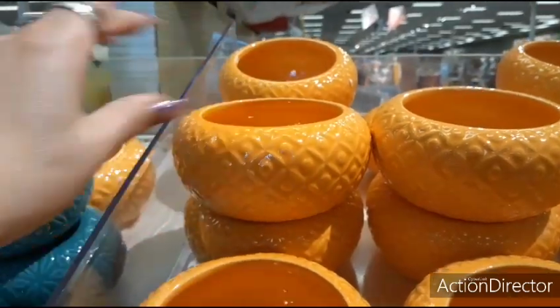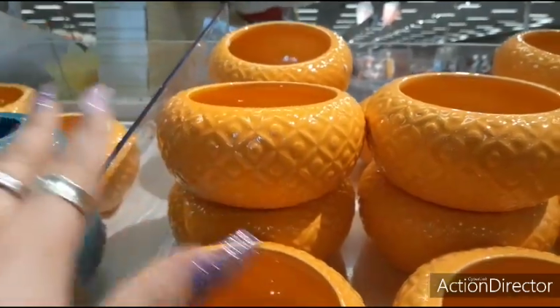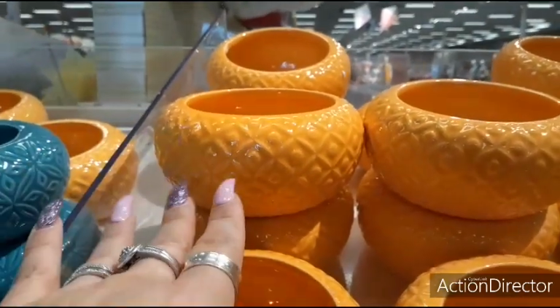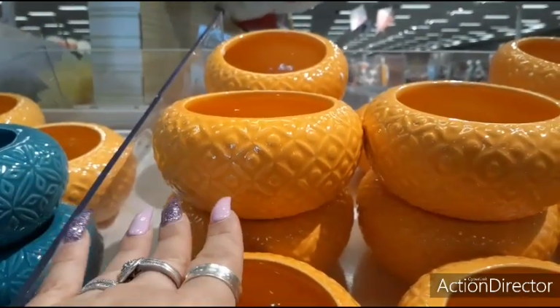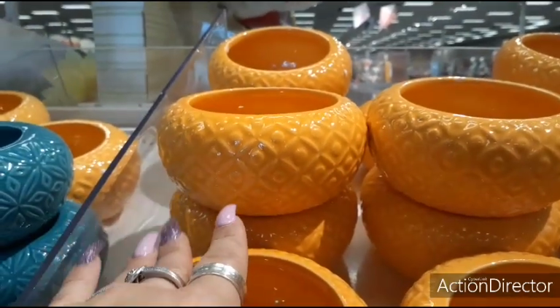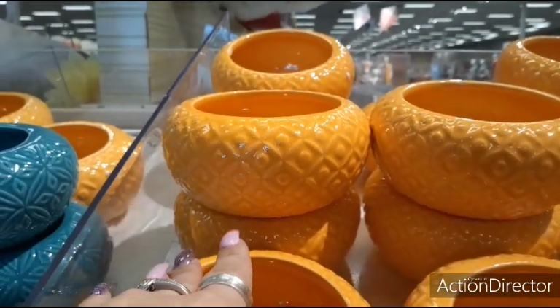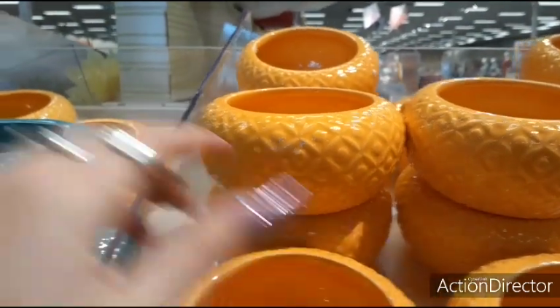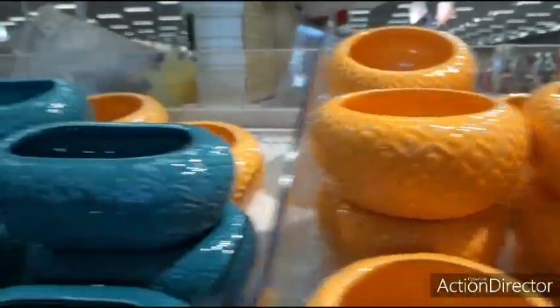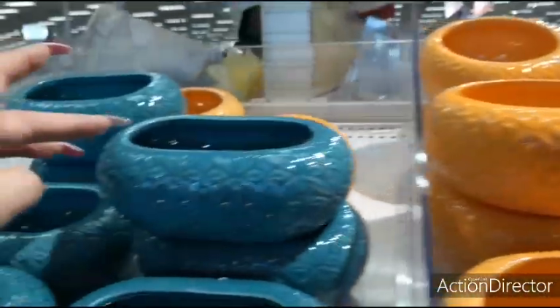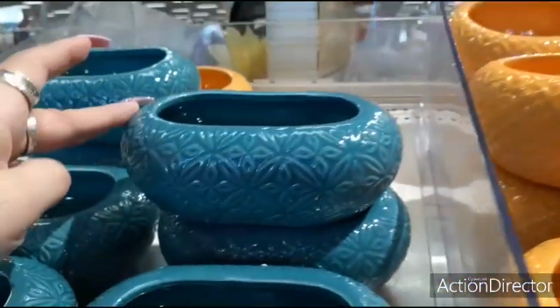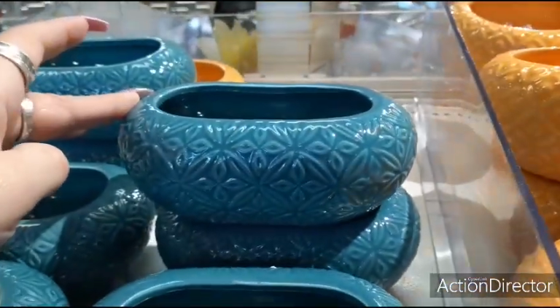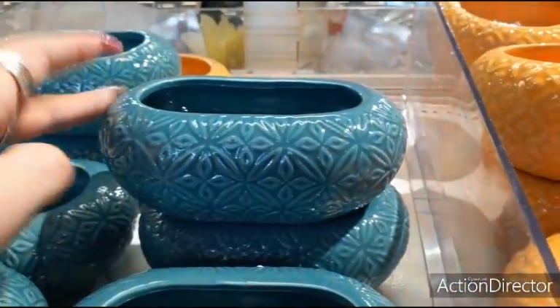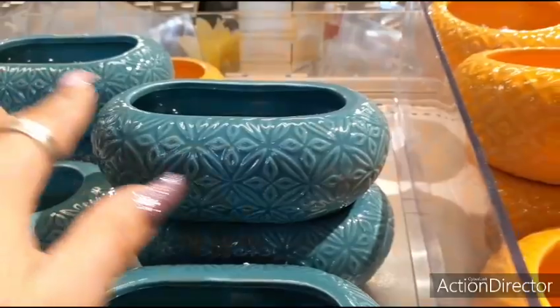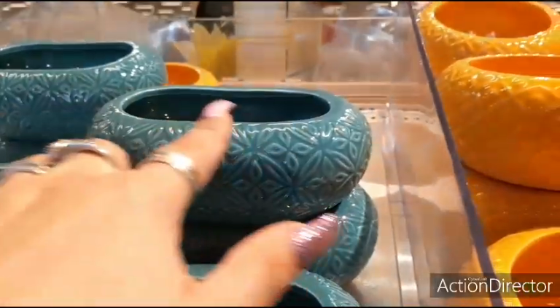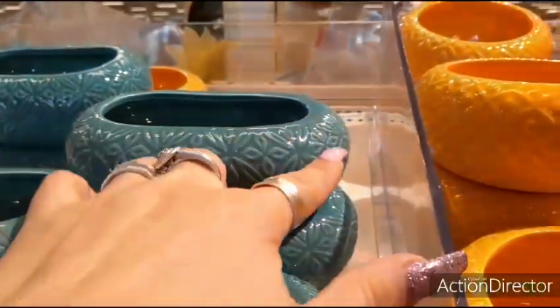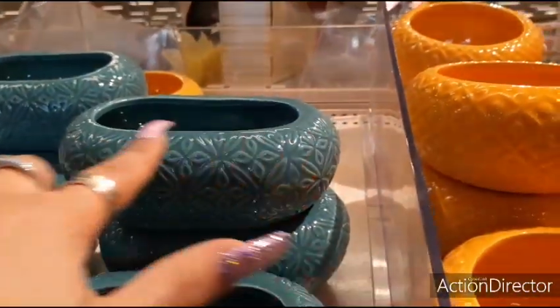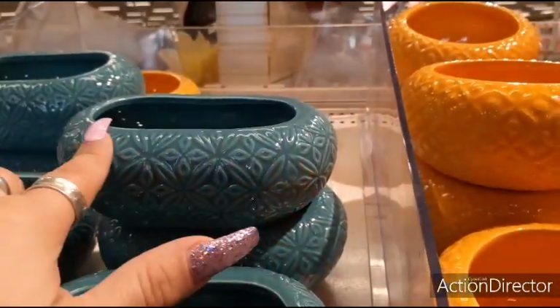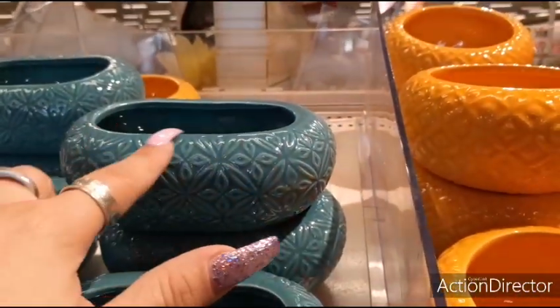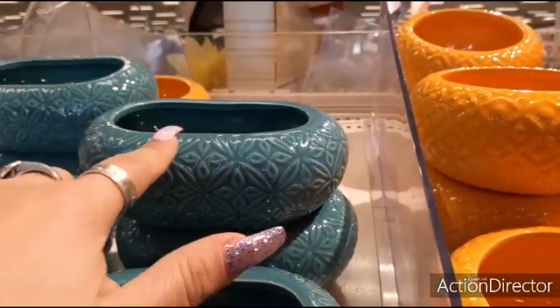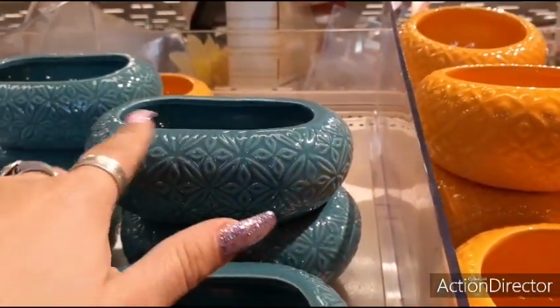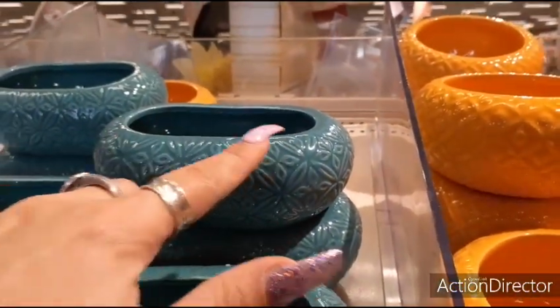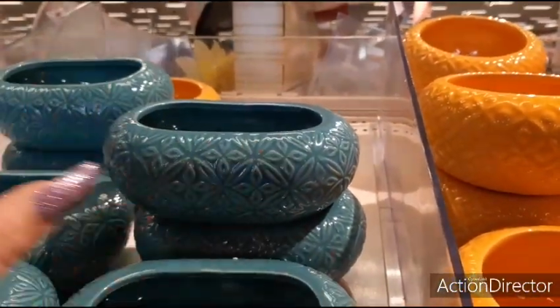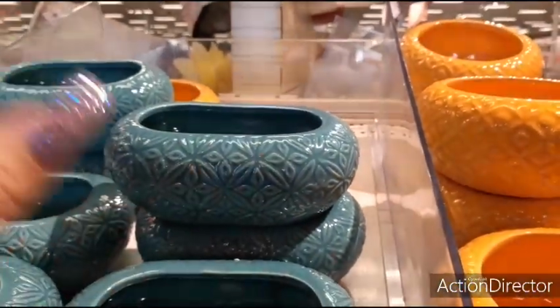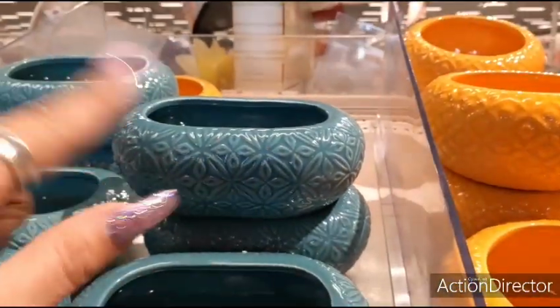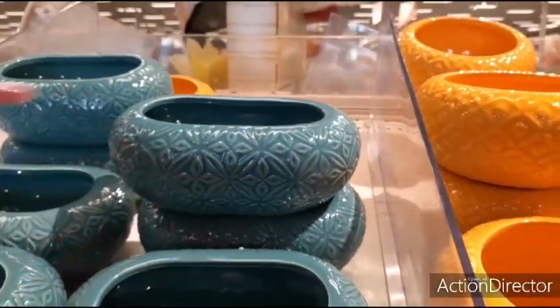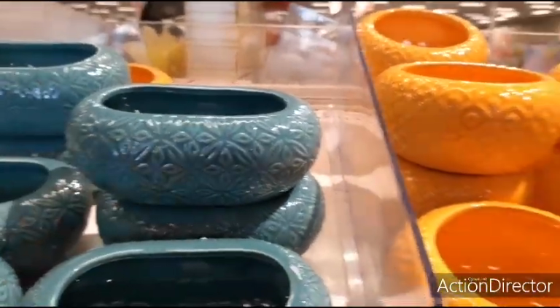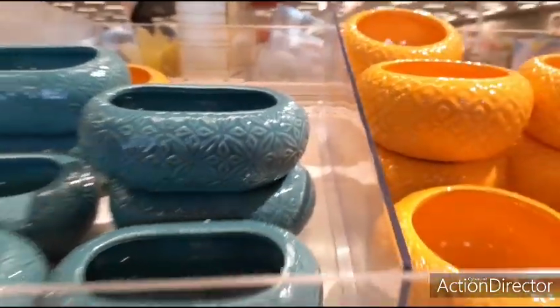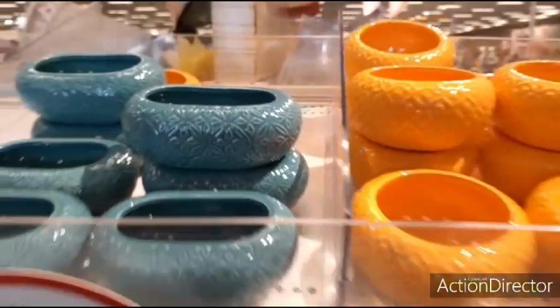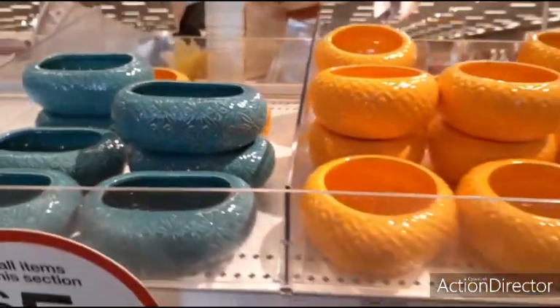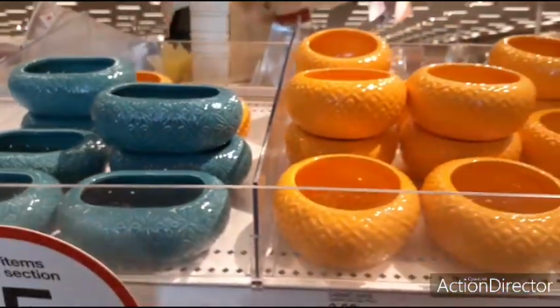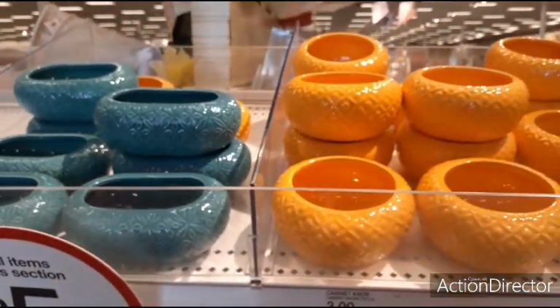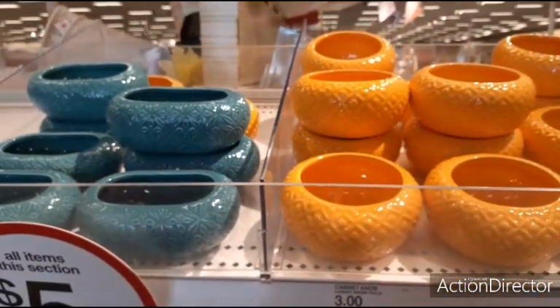It can make for cute table decor. And look at the beautiful teal in a totally opposite shape — oval. Those are adorable. $3.